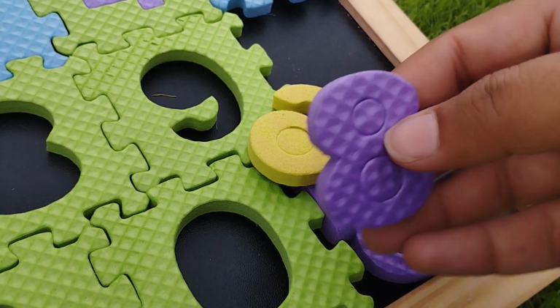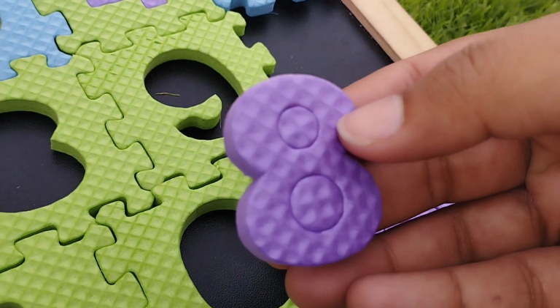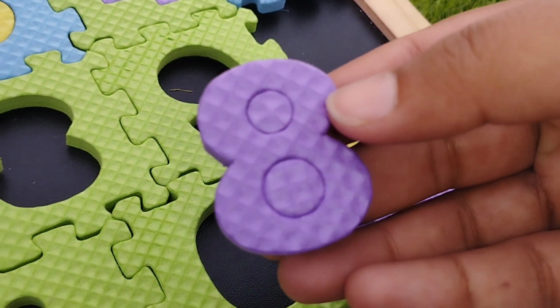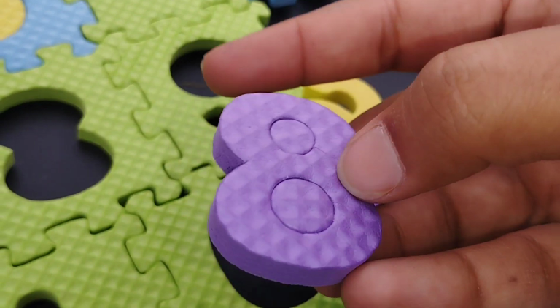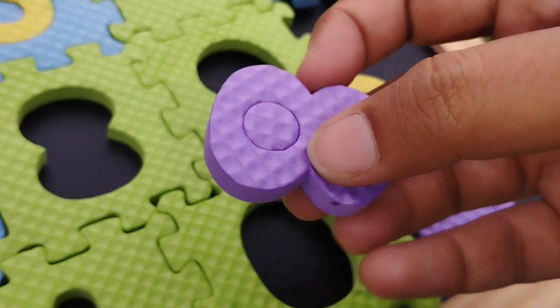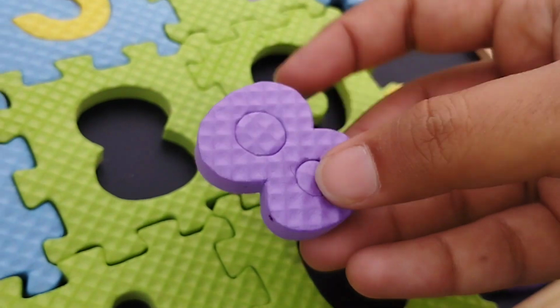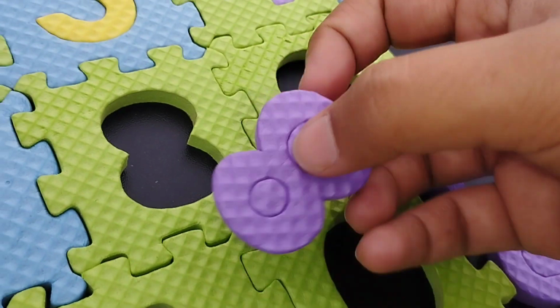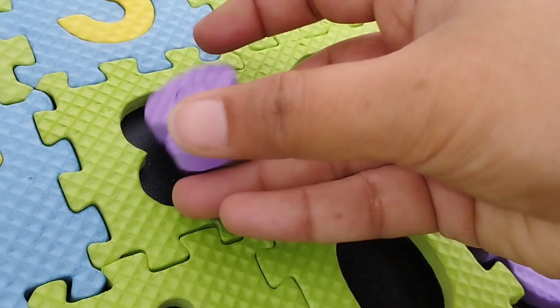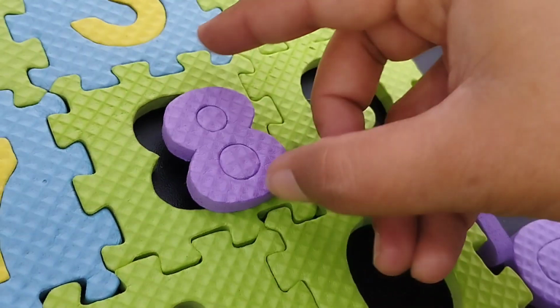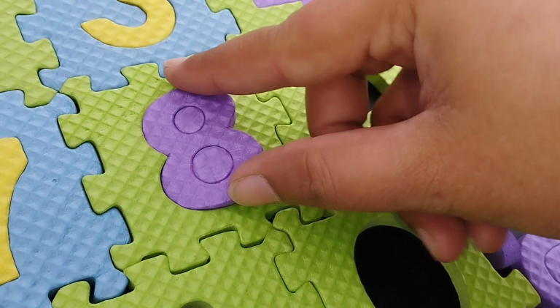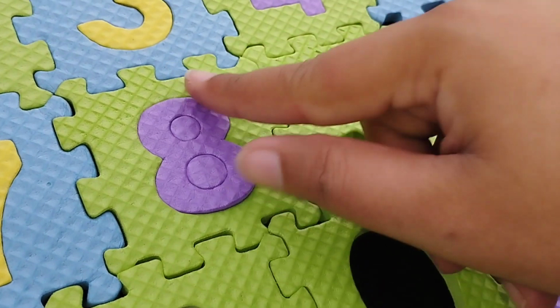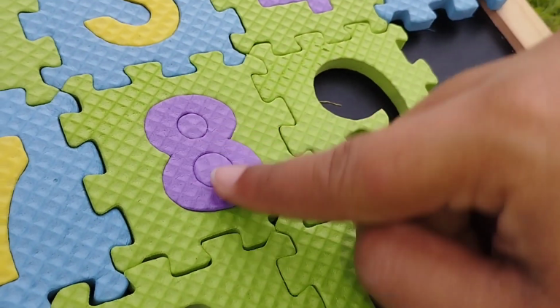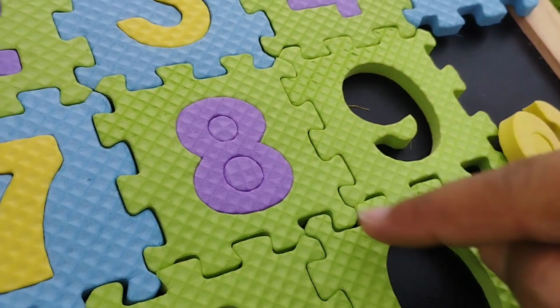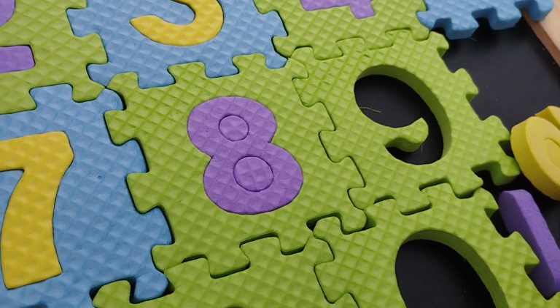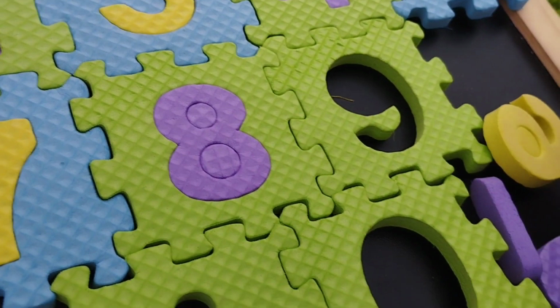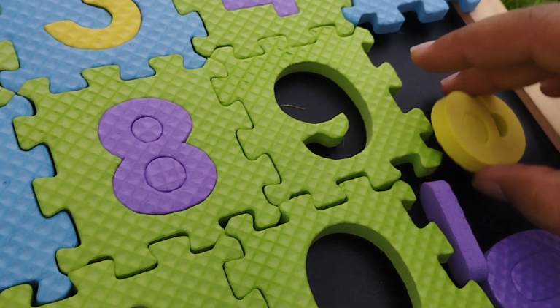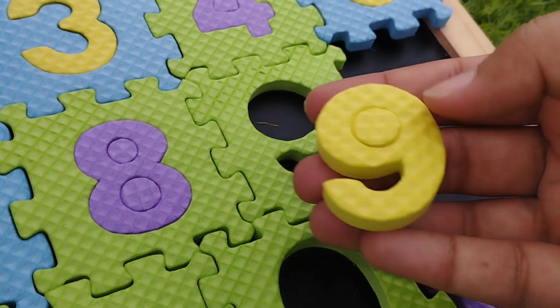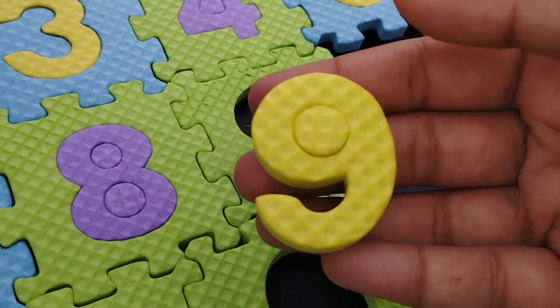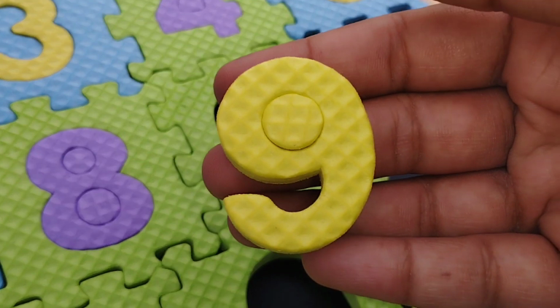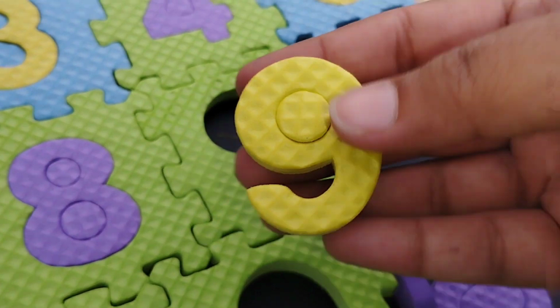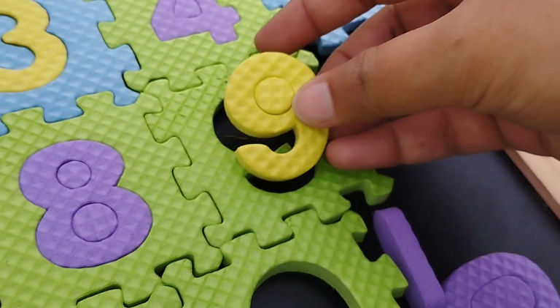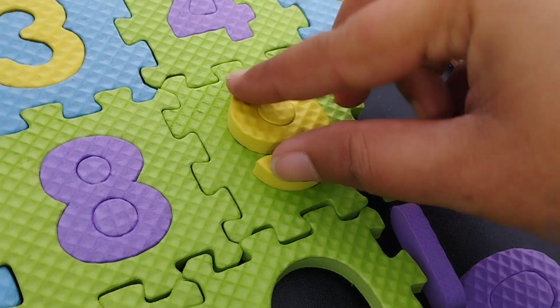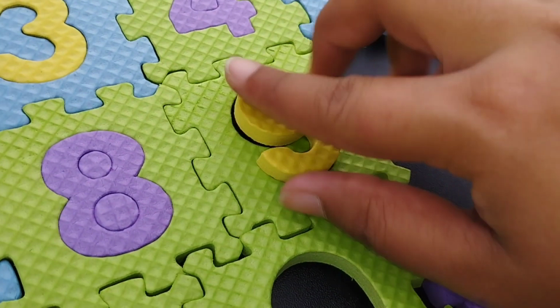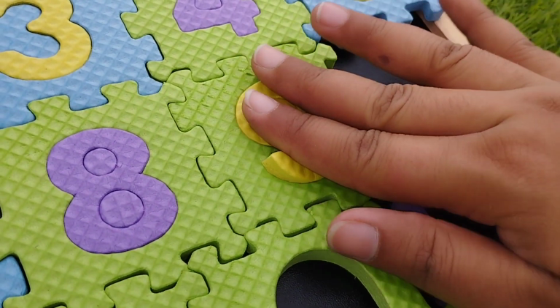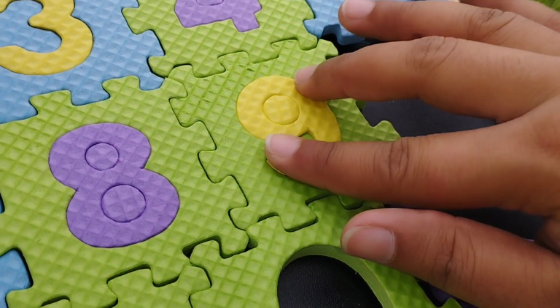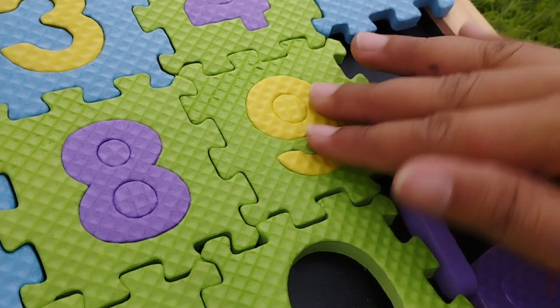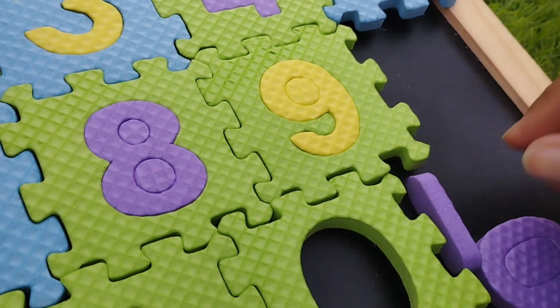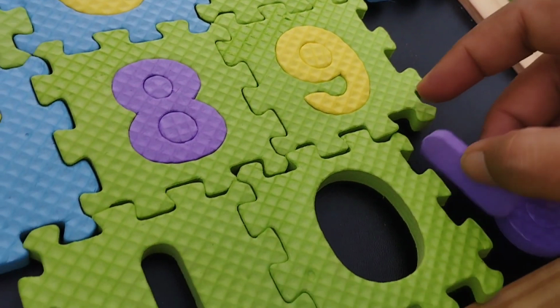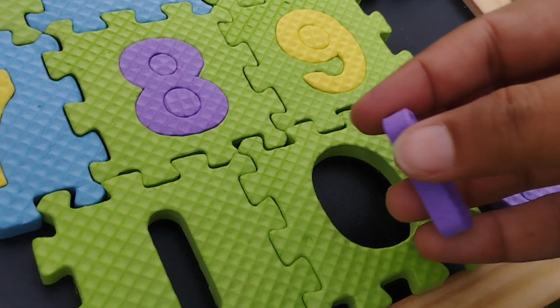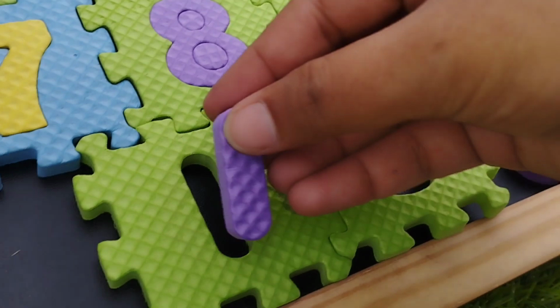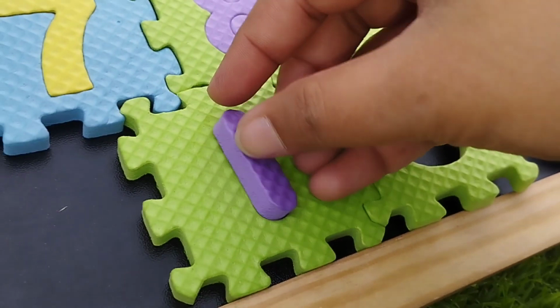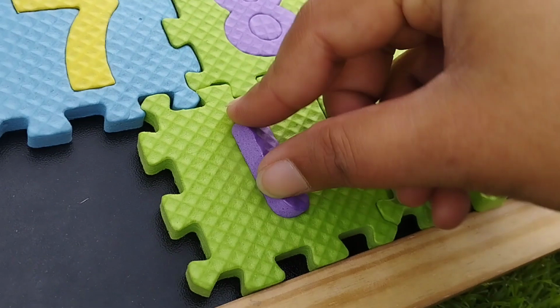The next number is 8. Number 8. The next number is 9. Number 9.